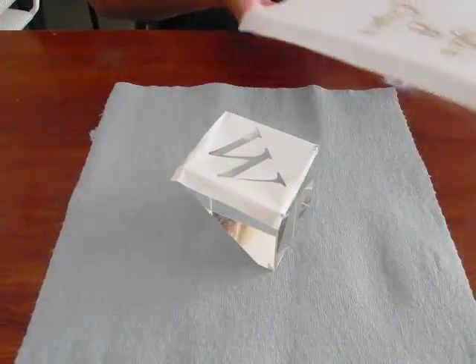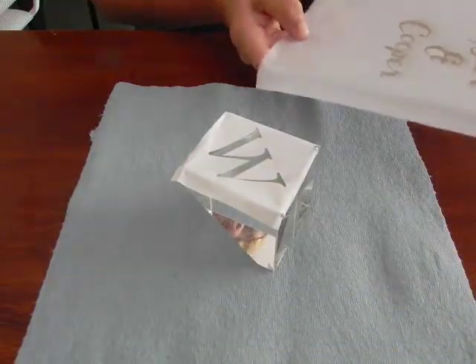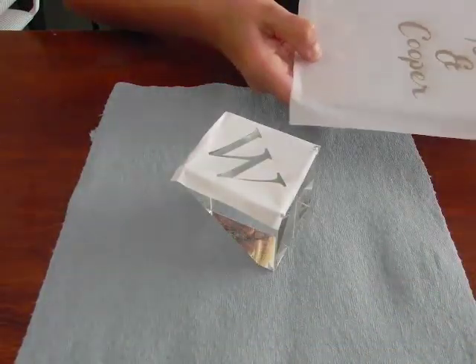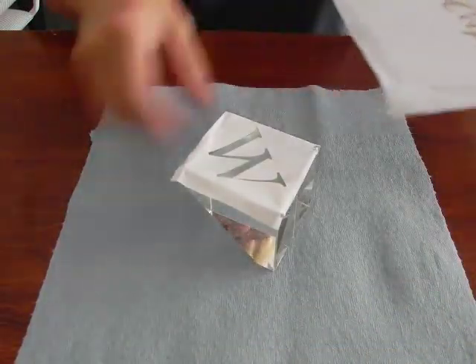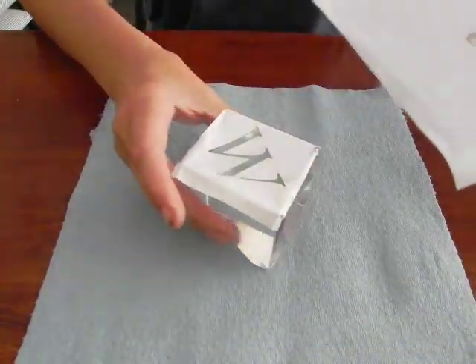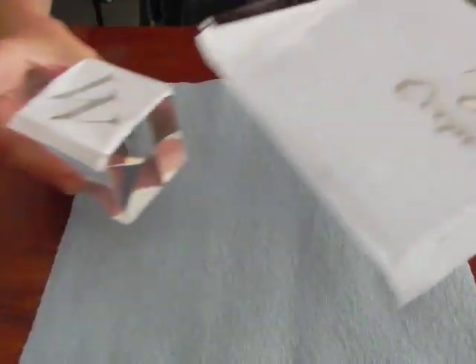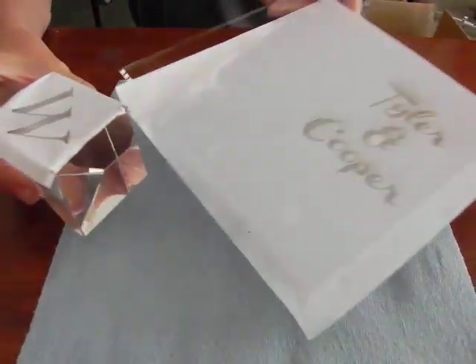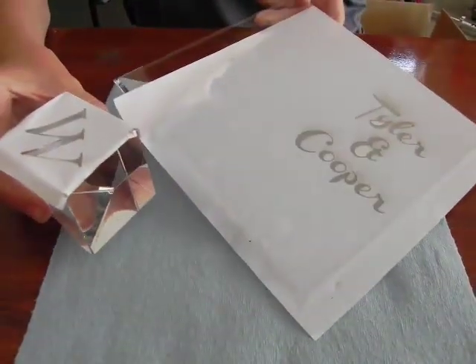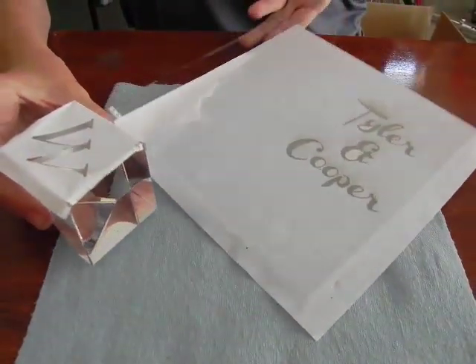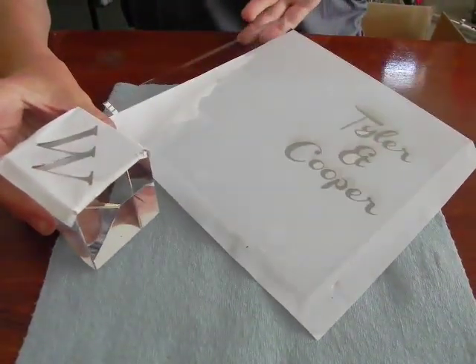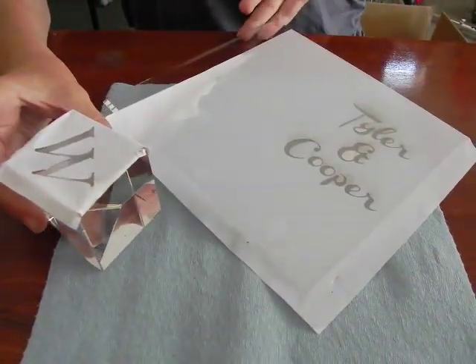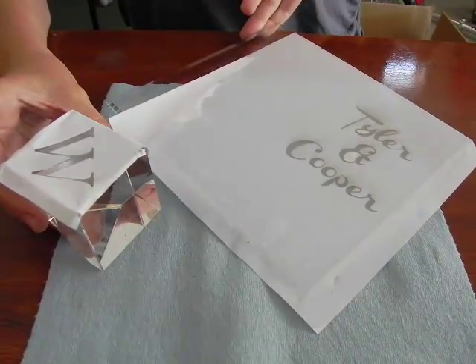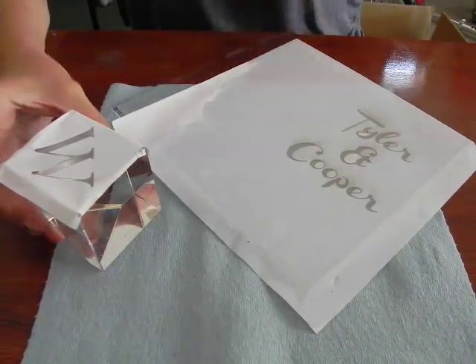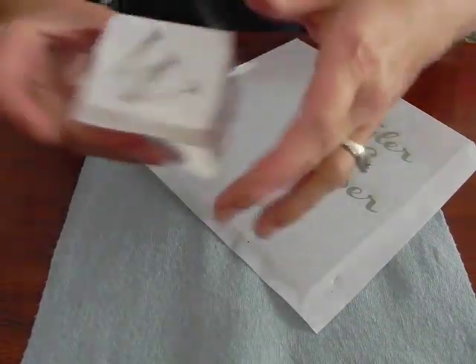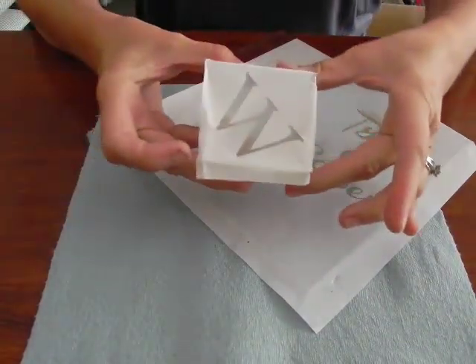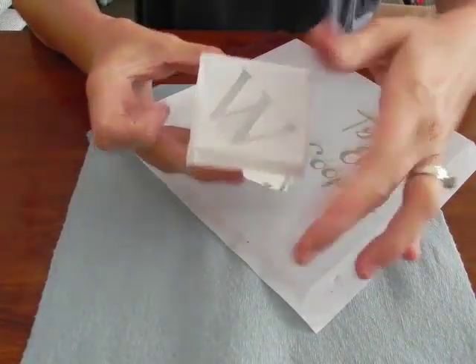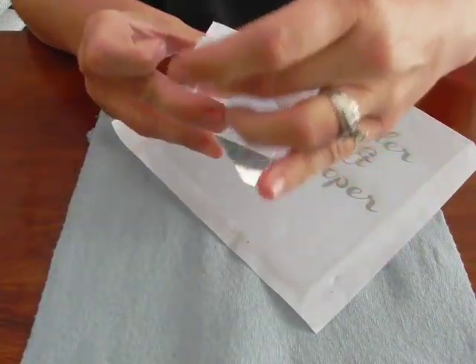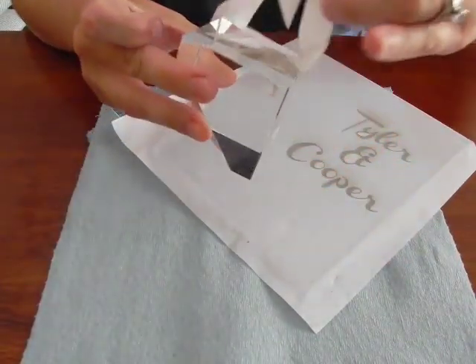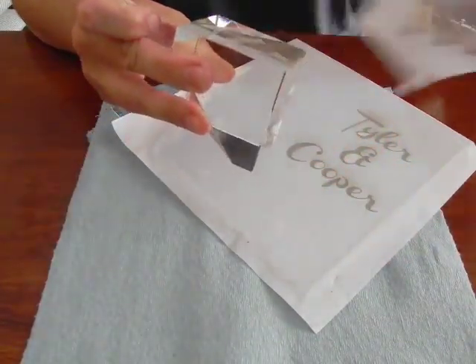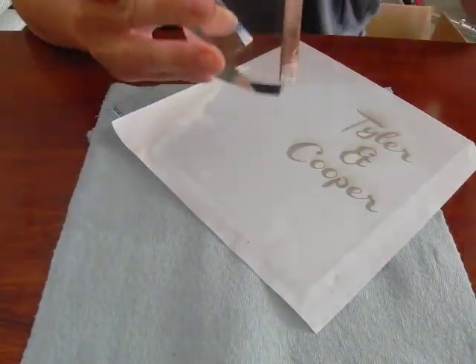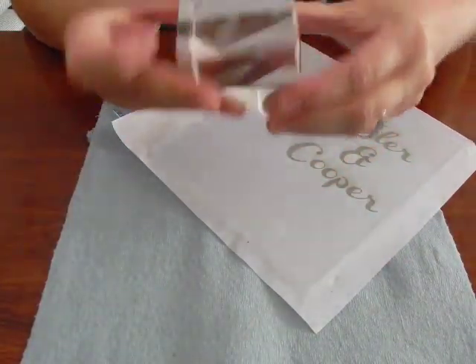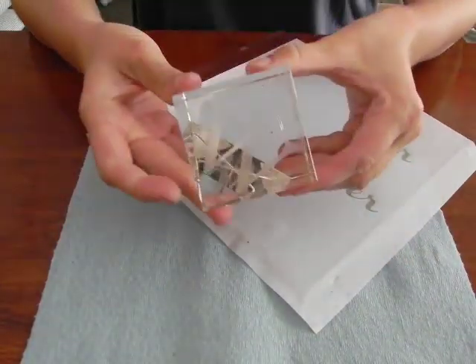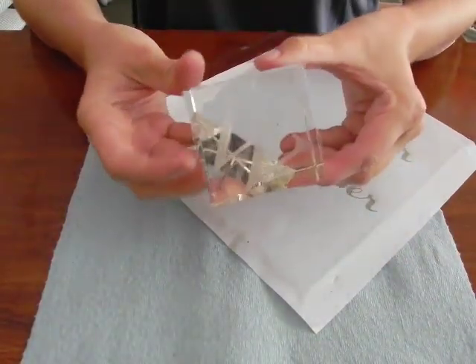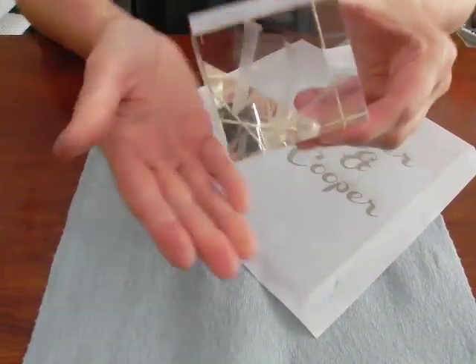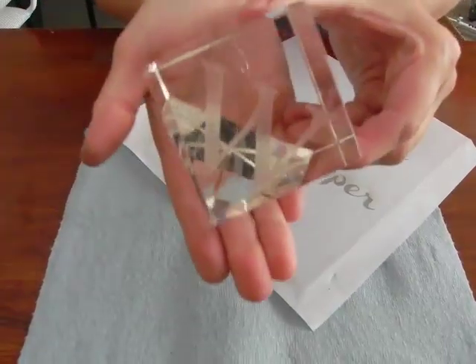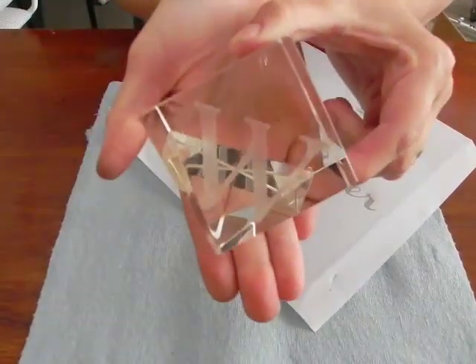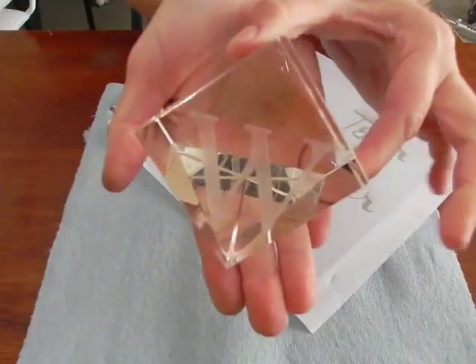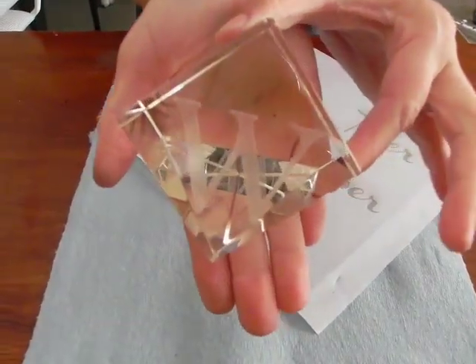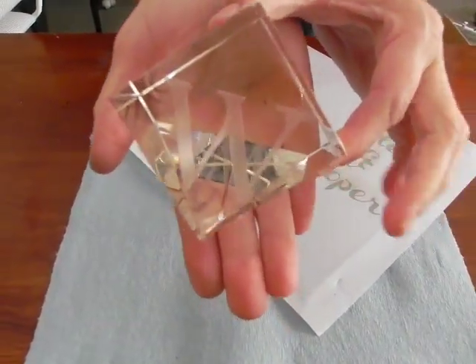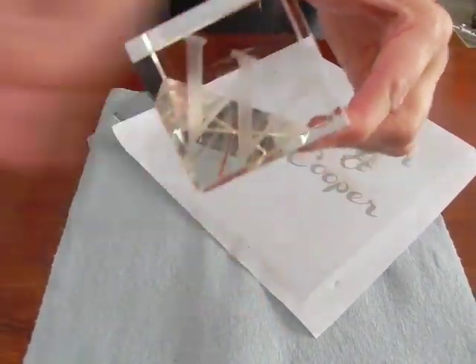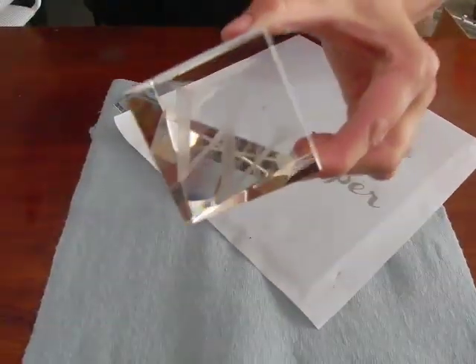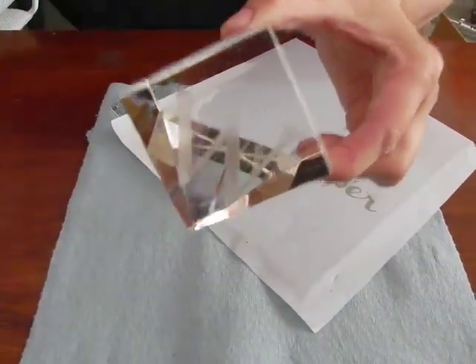Here are the engraved items using the wet copy paper to displace the heat, fresh out of the laser. Simply remove the paper and you have a nice clean engraving.